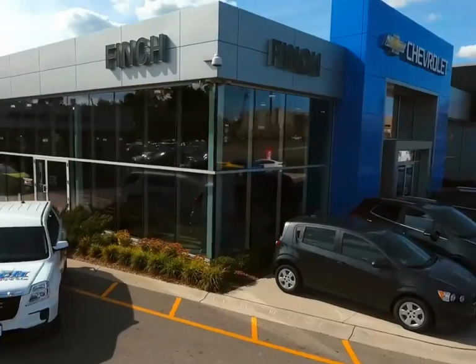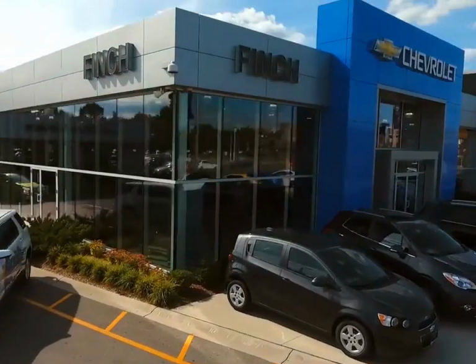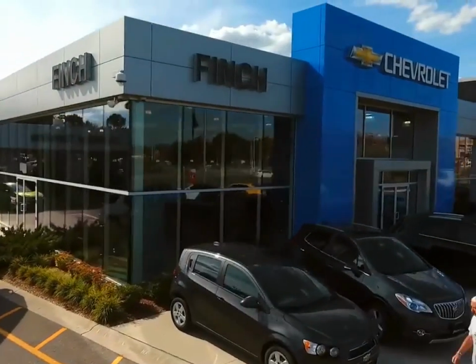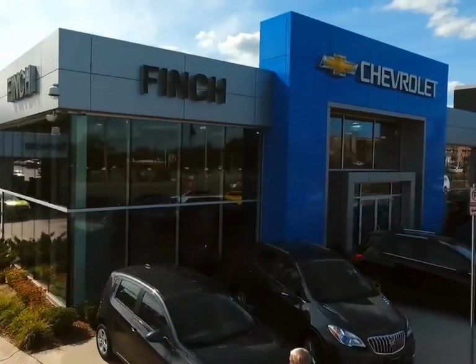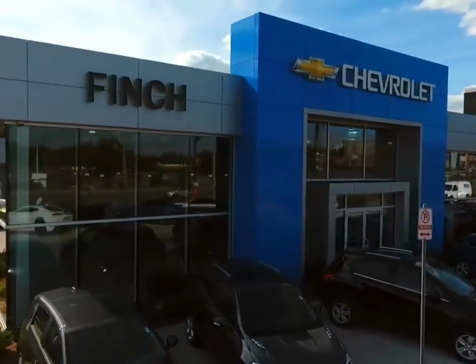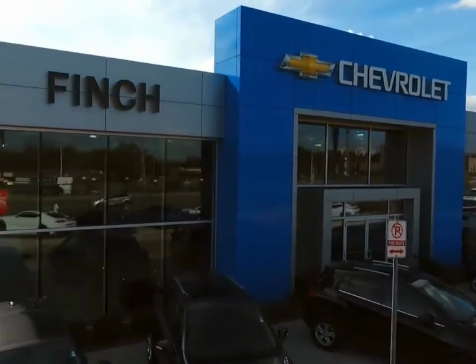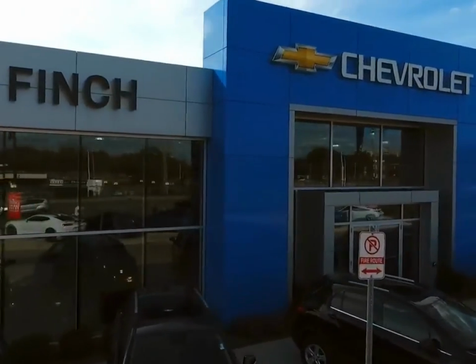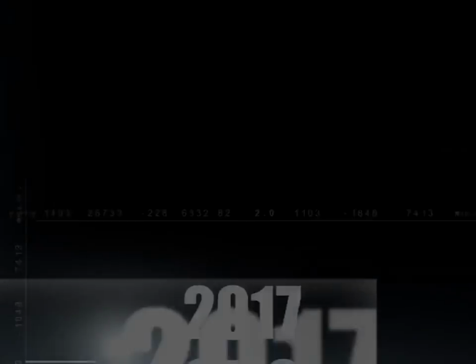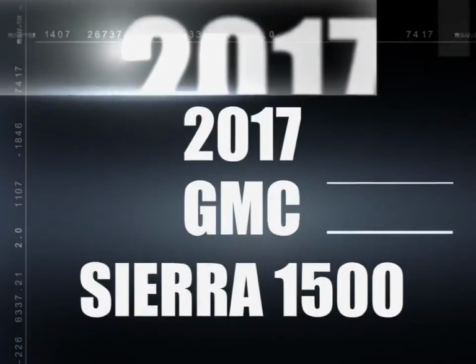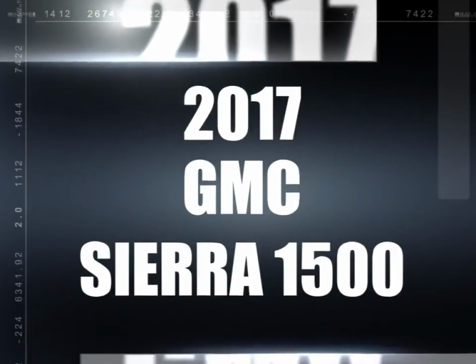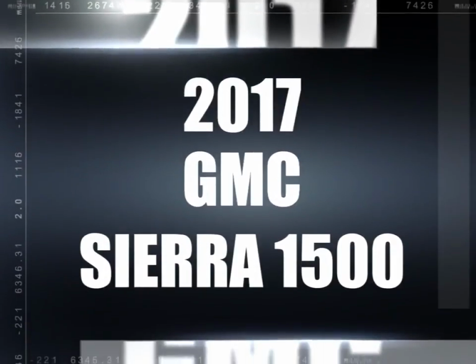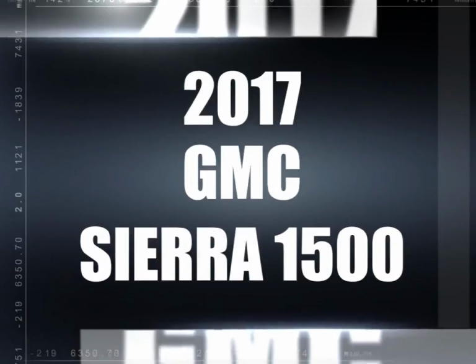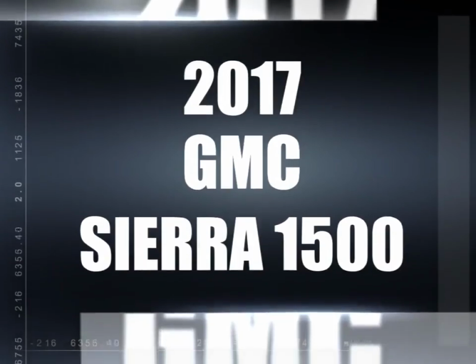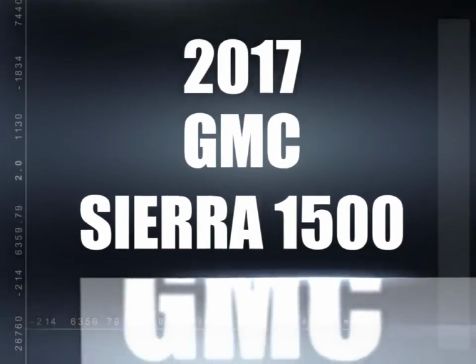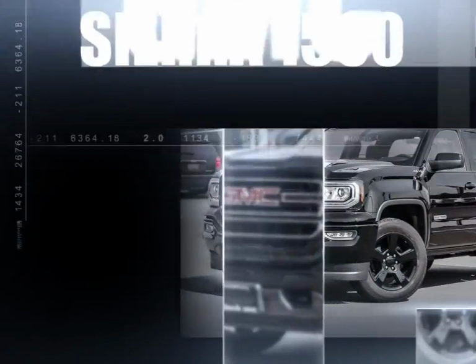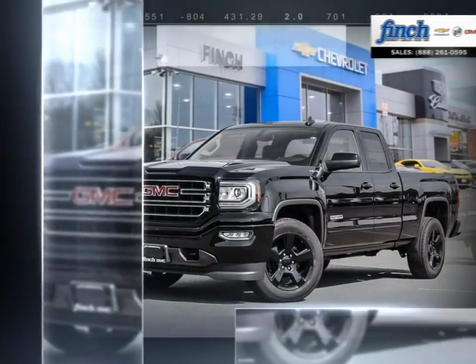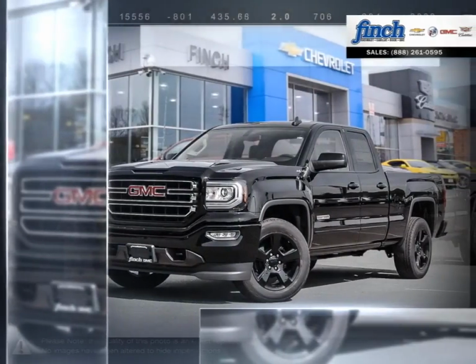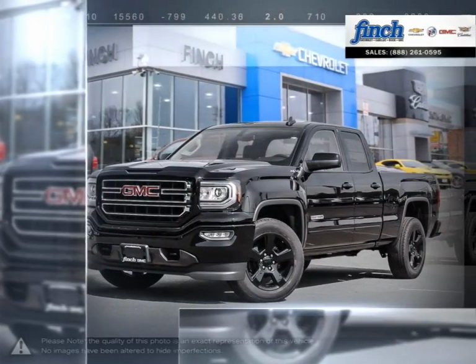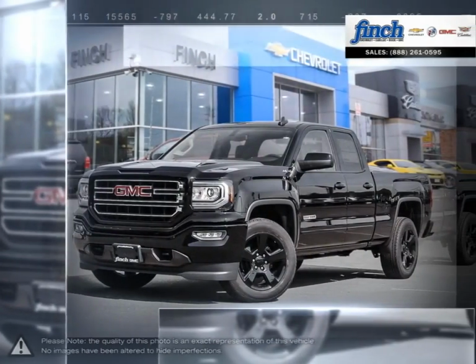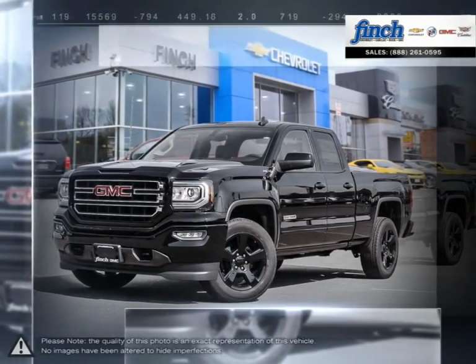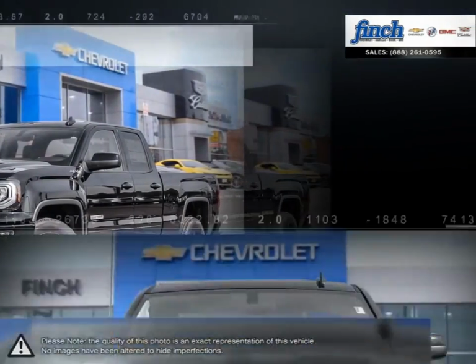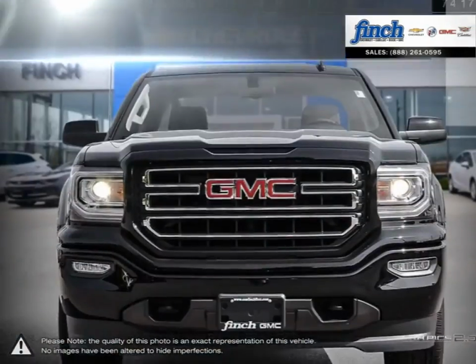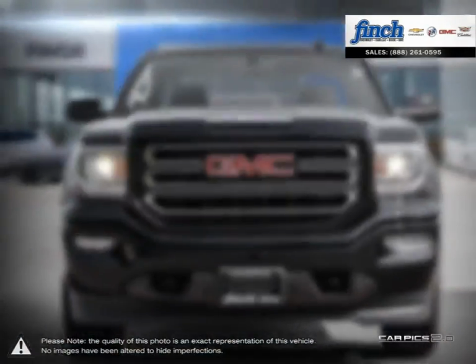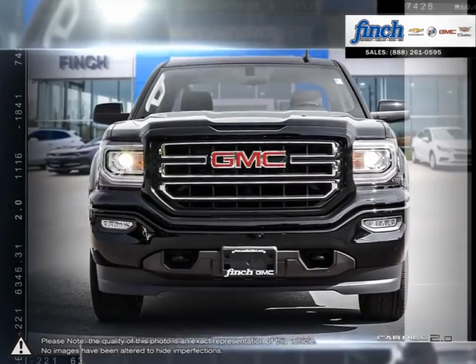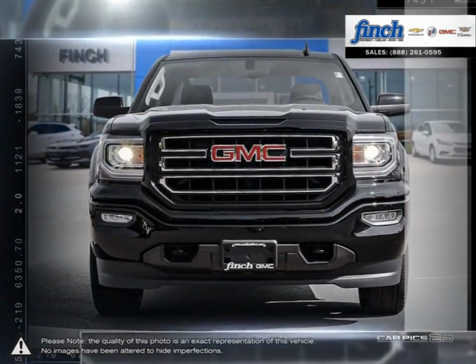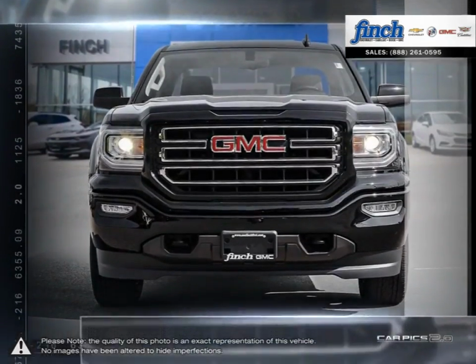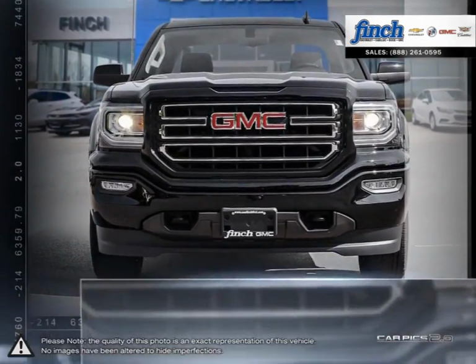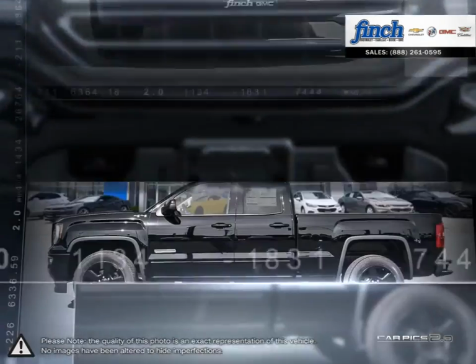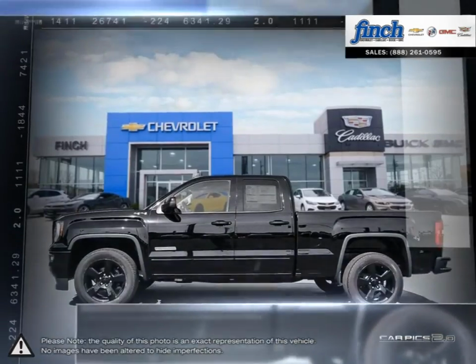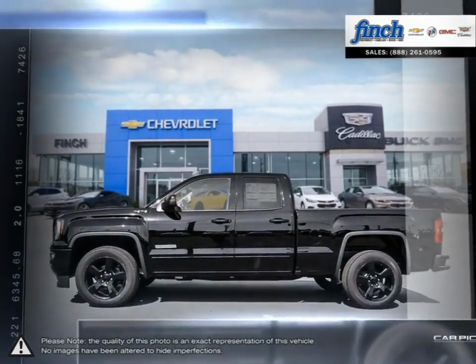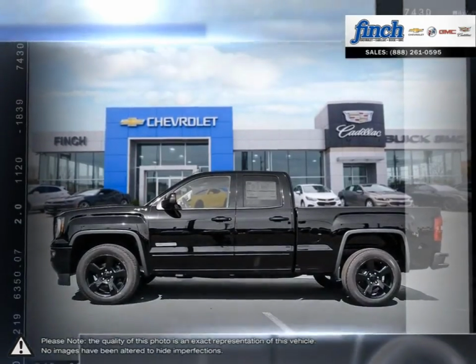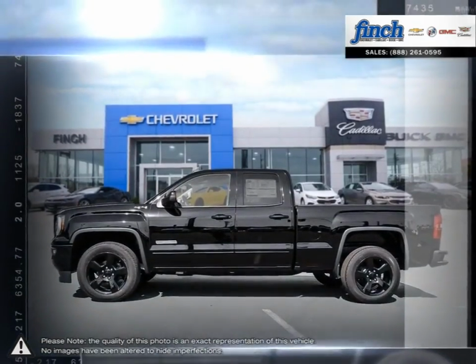Welcome to Finch Chevrolet. Today we're looking at a 2017 GMC Sierra 1500. The GMC Sierra 1500 has remained a solid pickup truck choice for many years thanks to its well-built, appealing package.